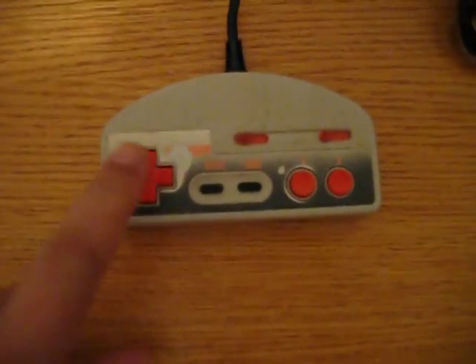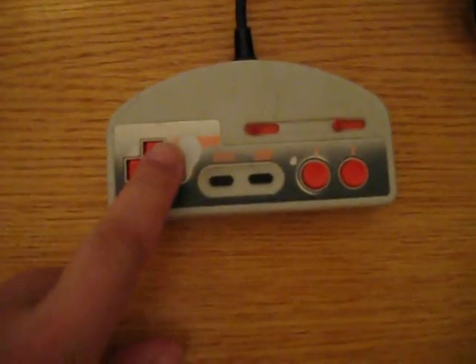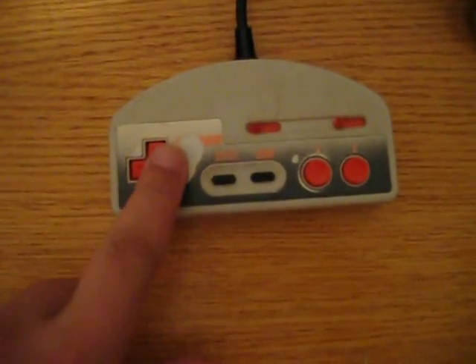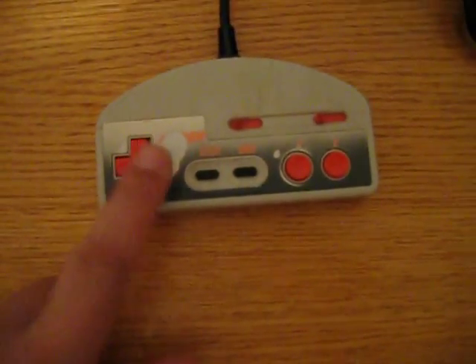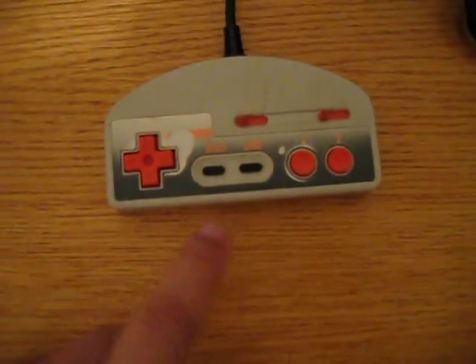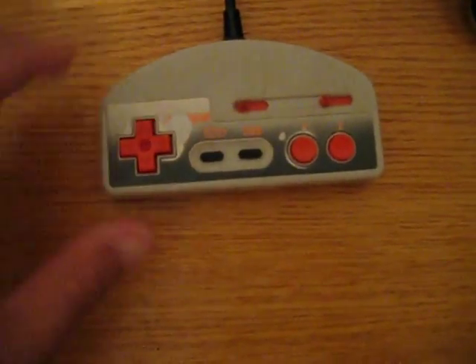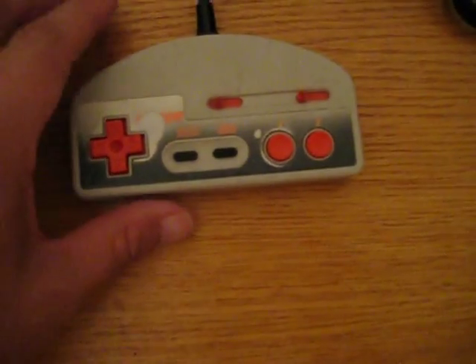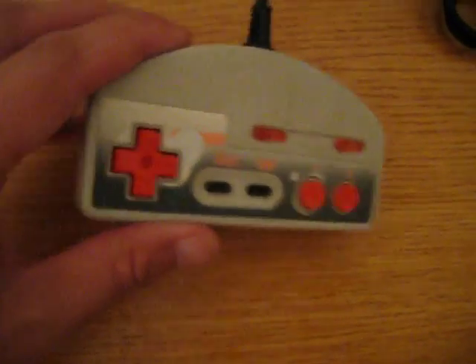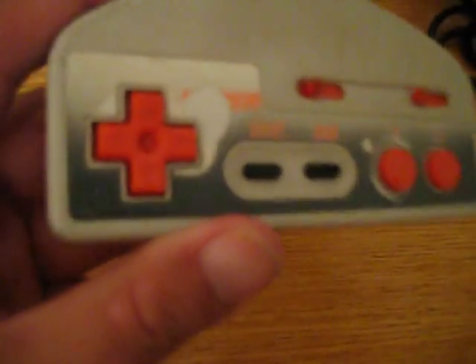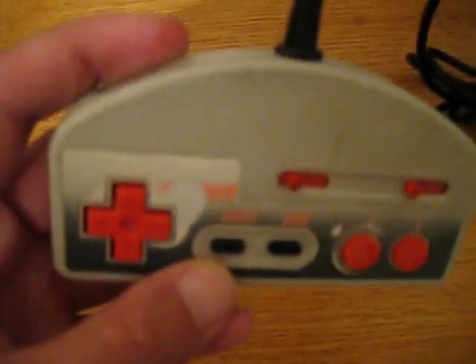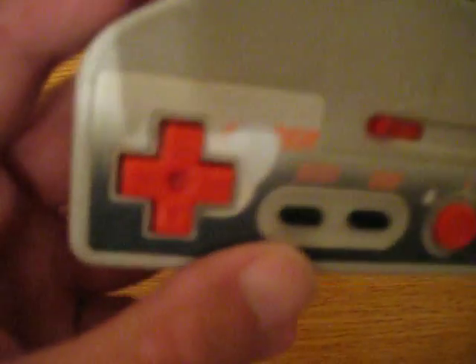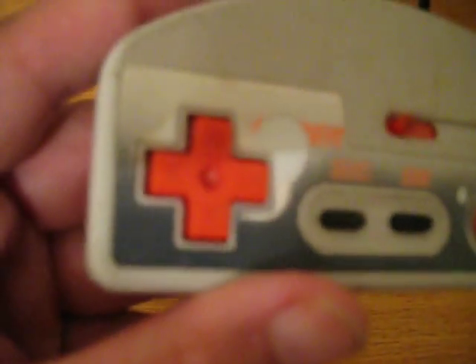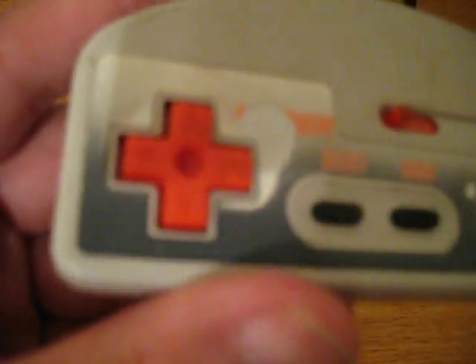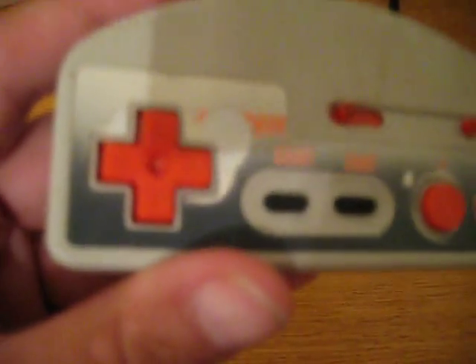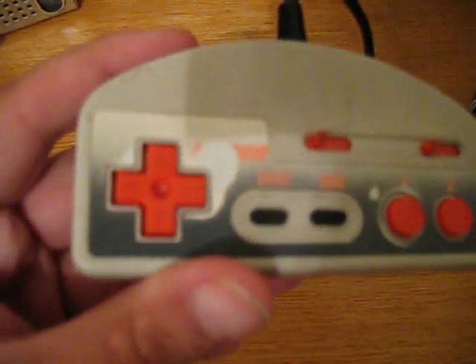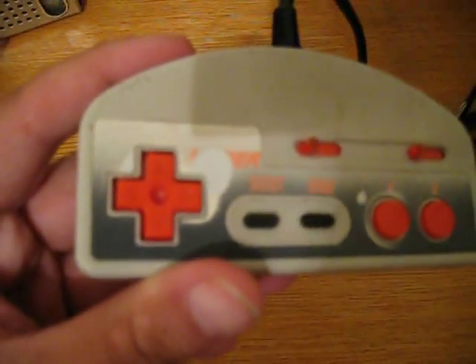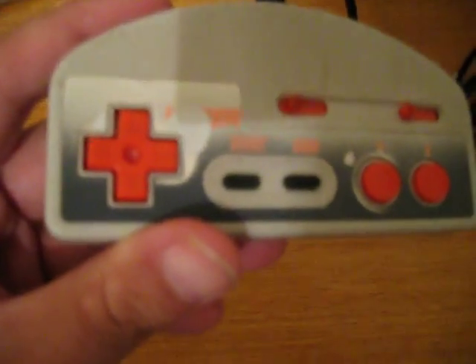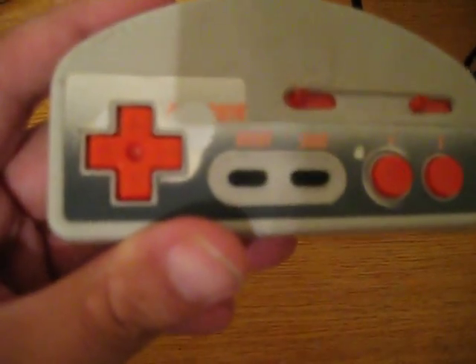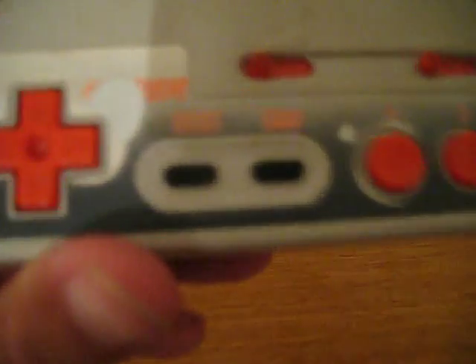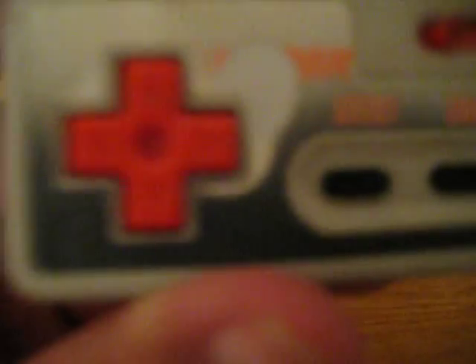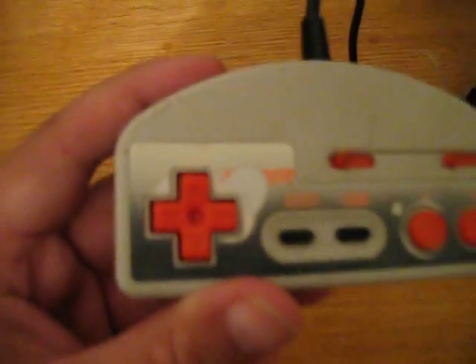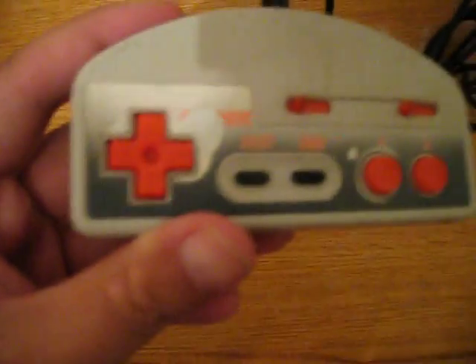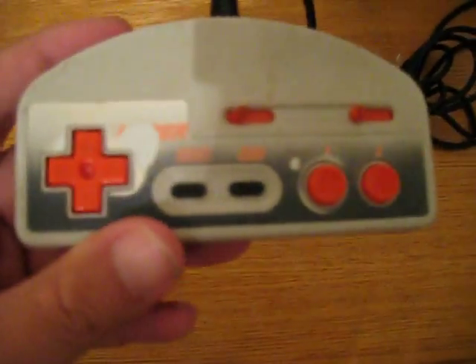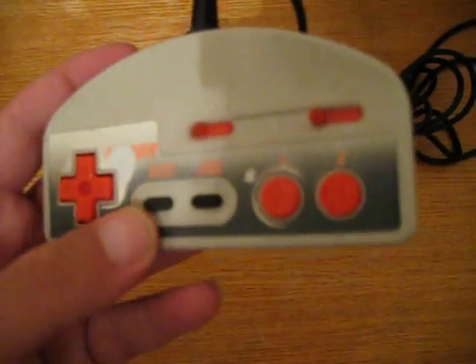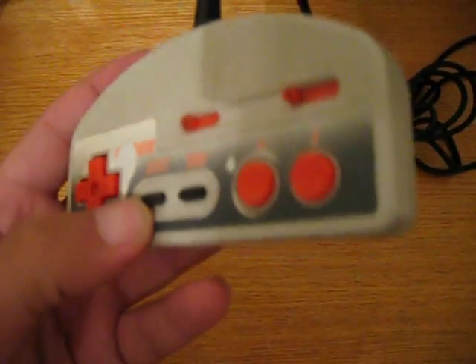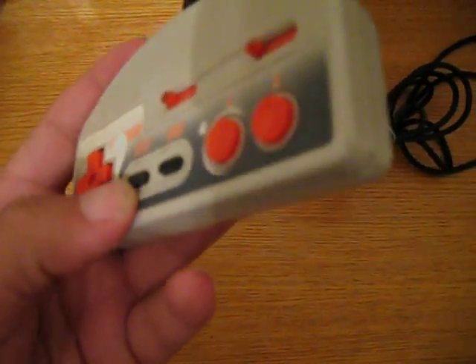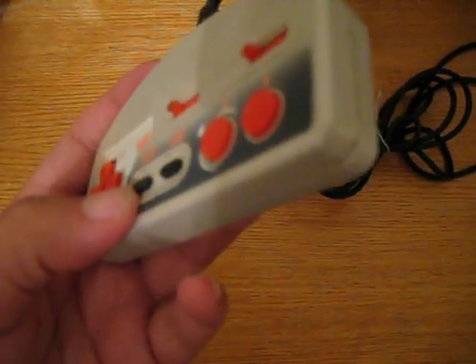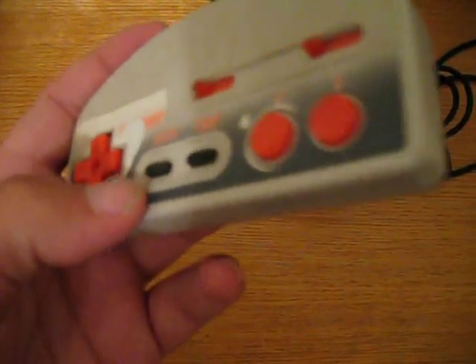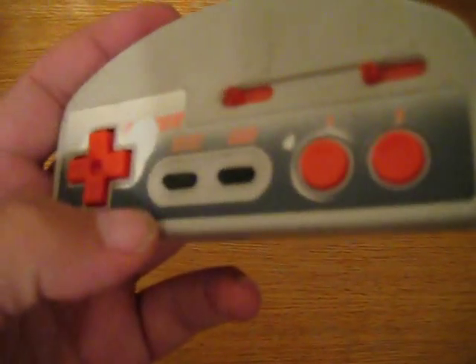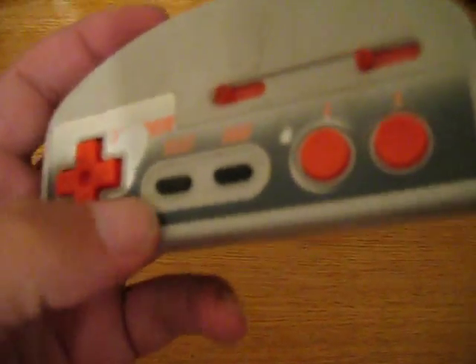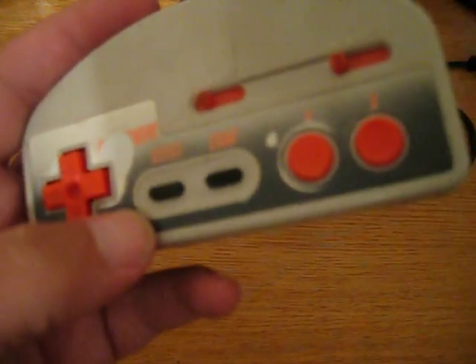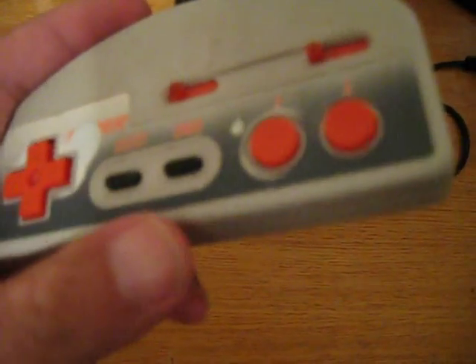Here's the D-pad. The controller is basically all red — or orange.